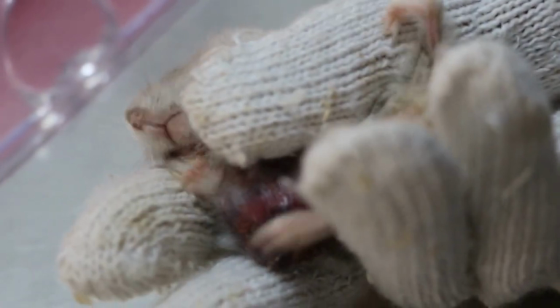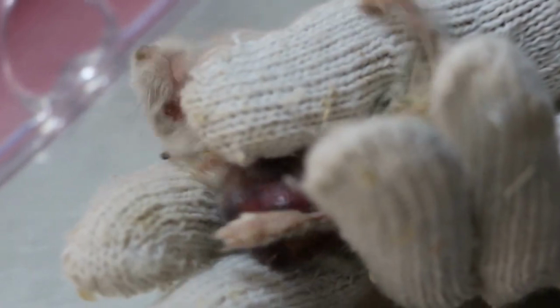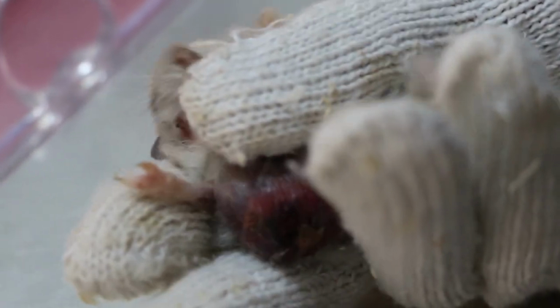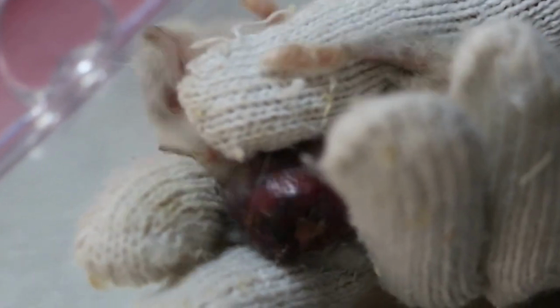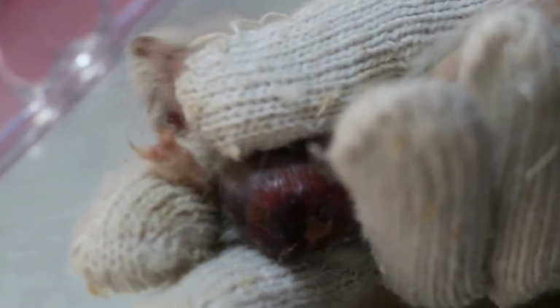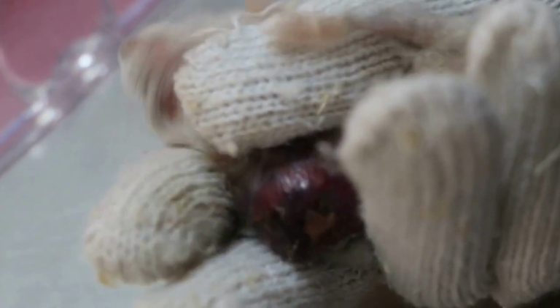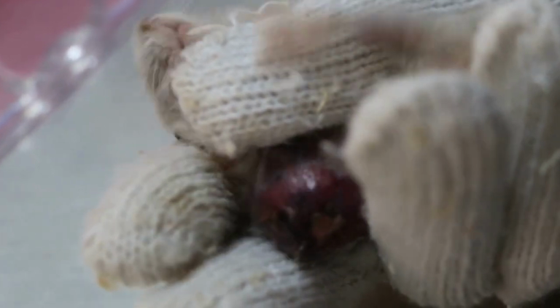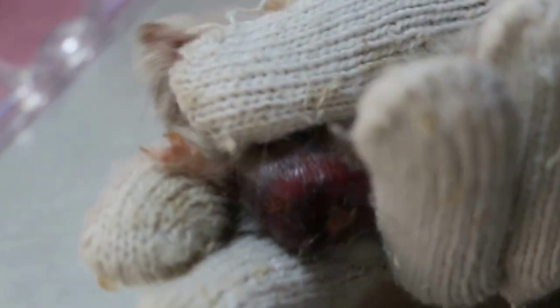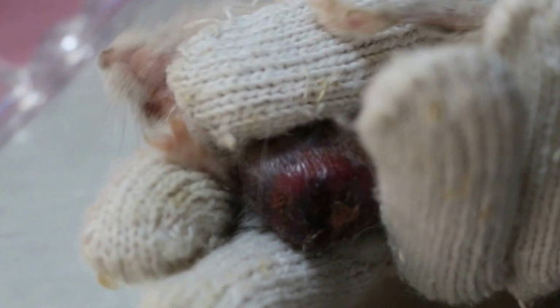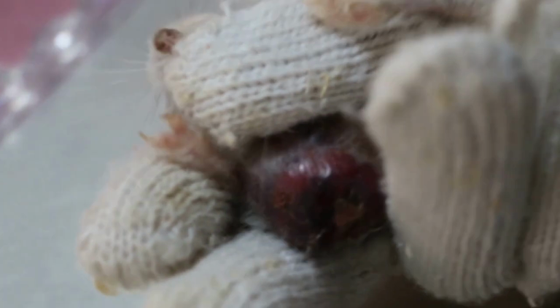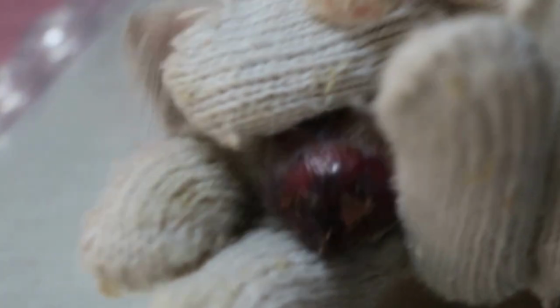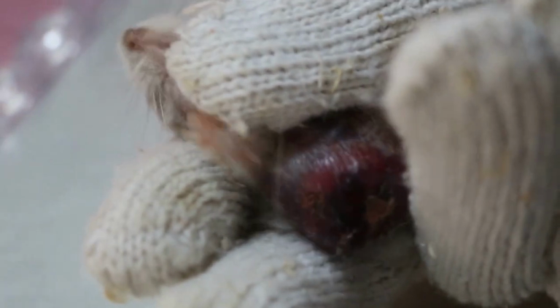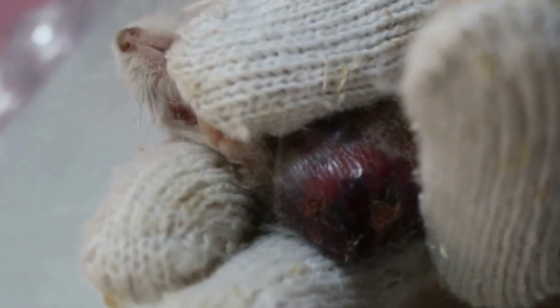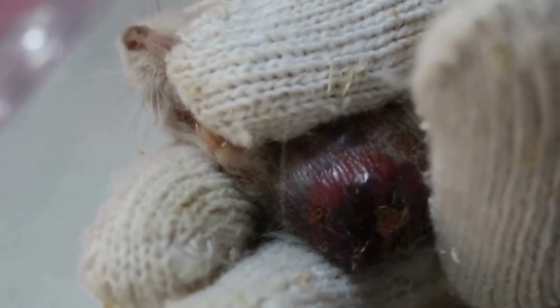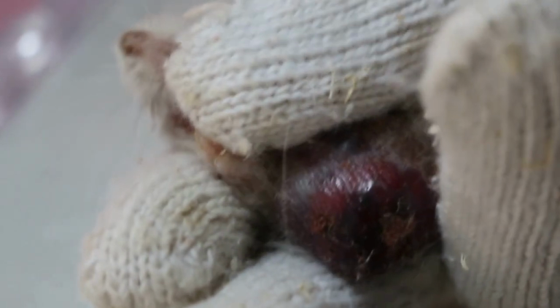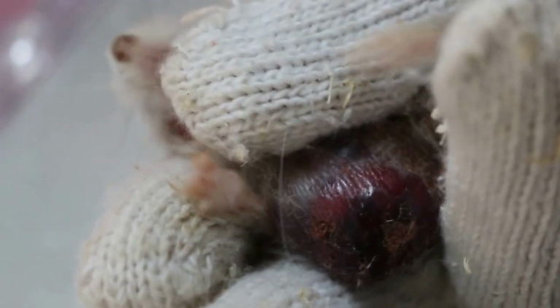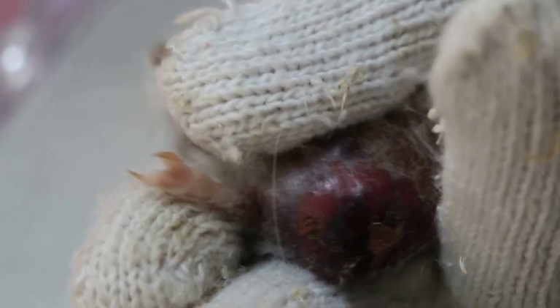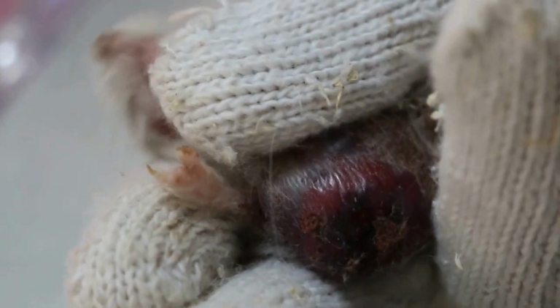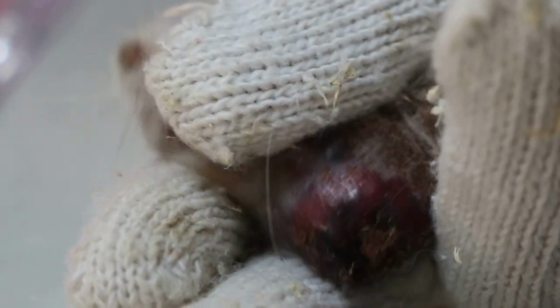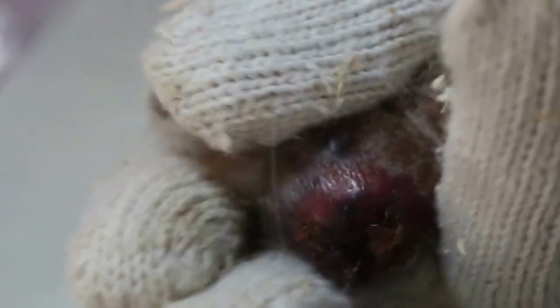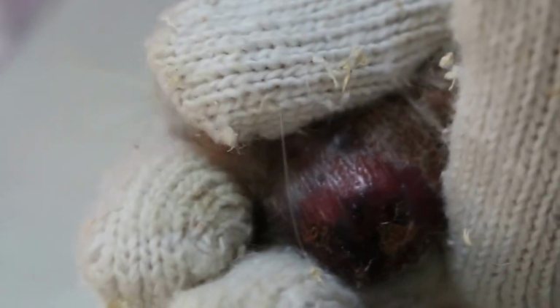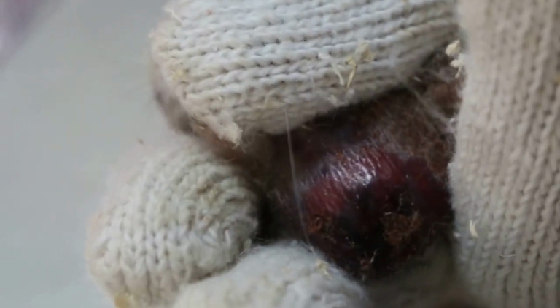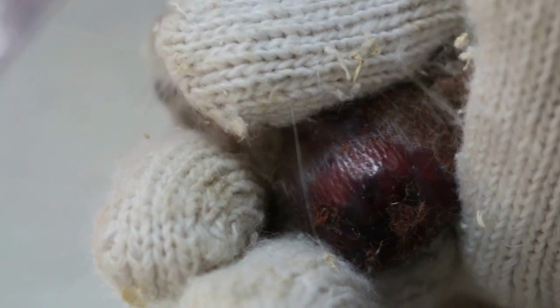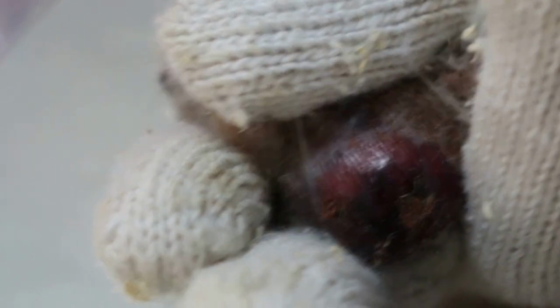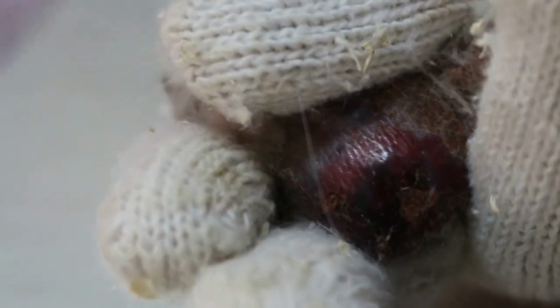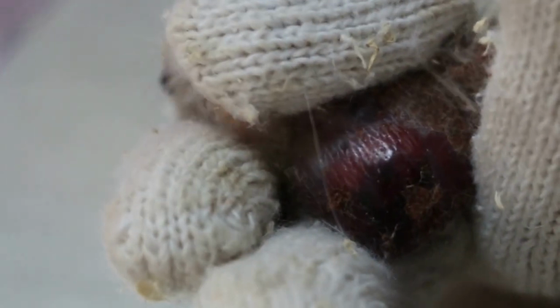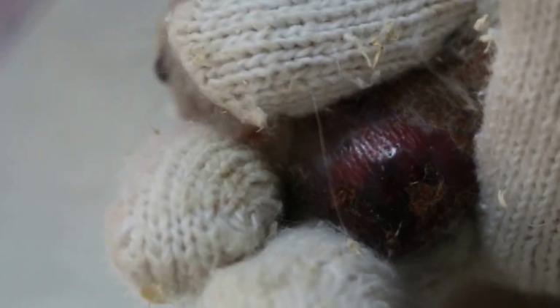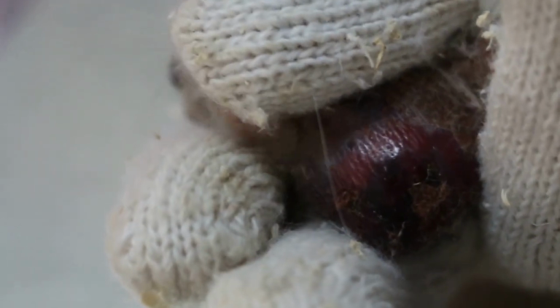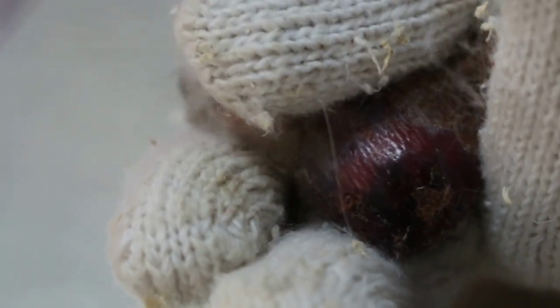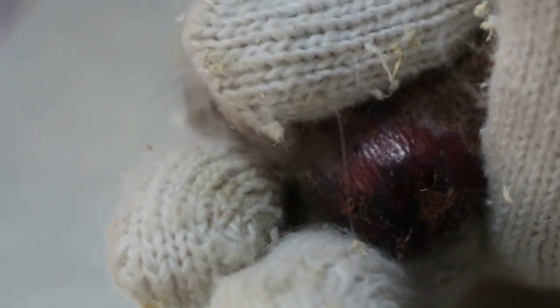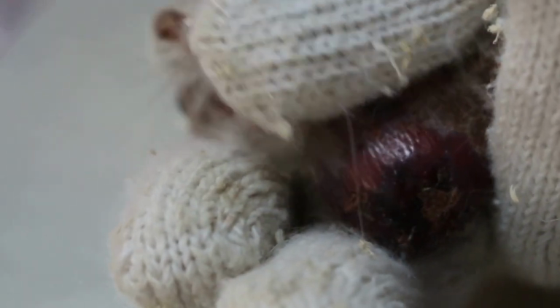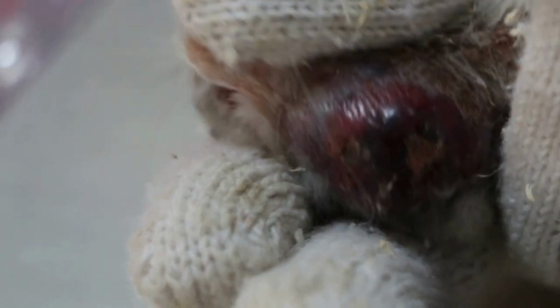Hold firmly between the shoulders. So I let the owners think about what they want to do first. Hold firmly. Let me see the hamster head.